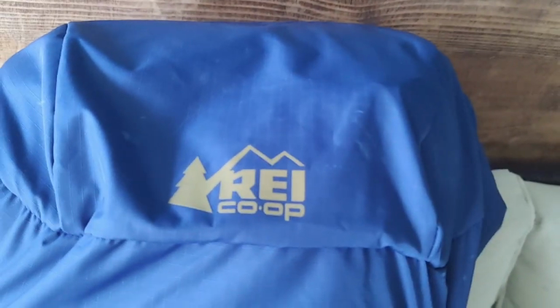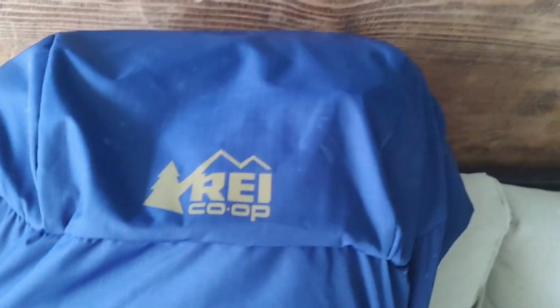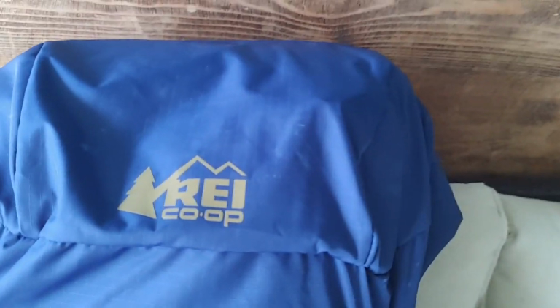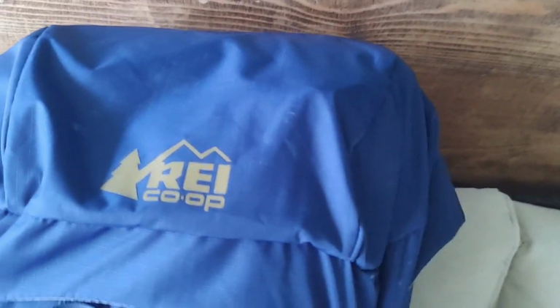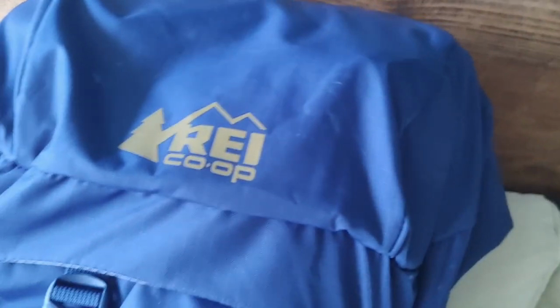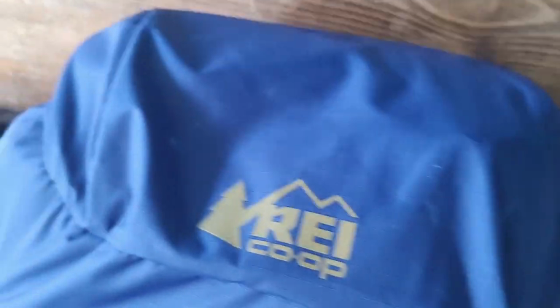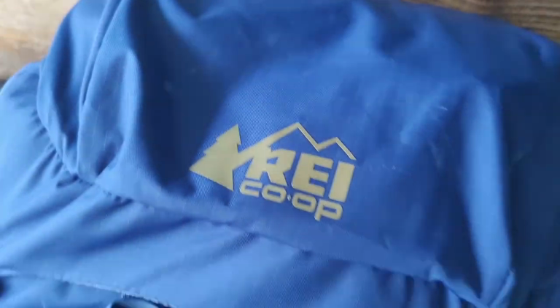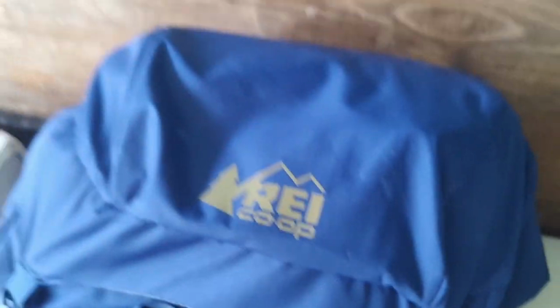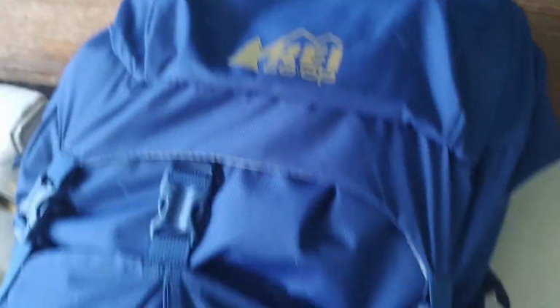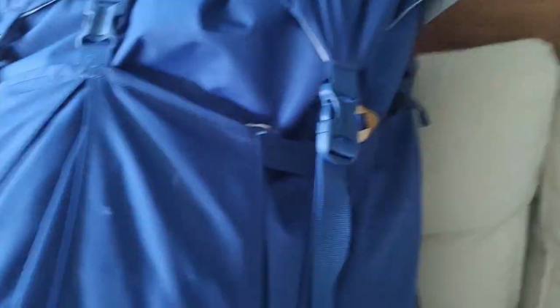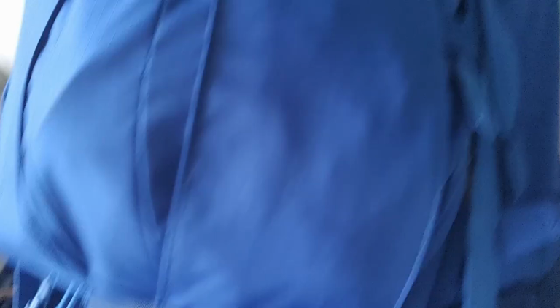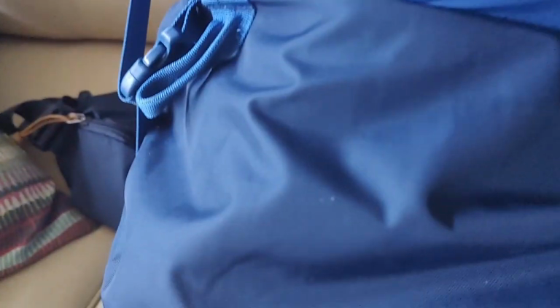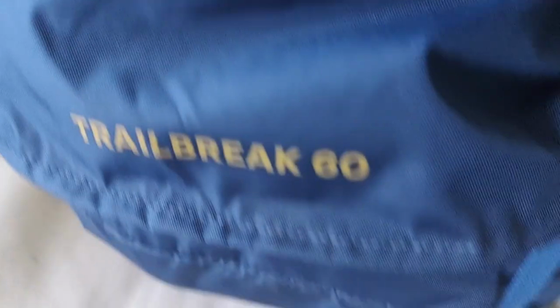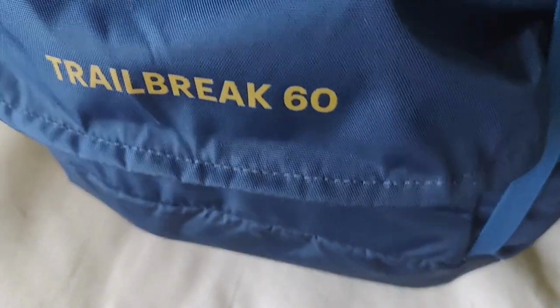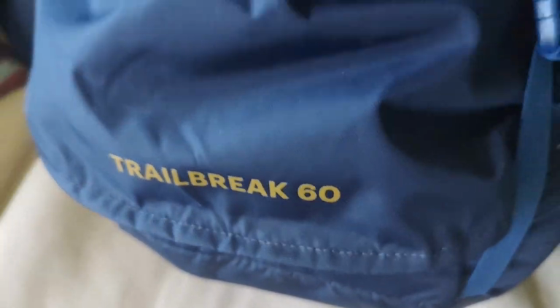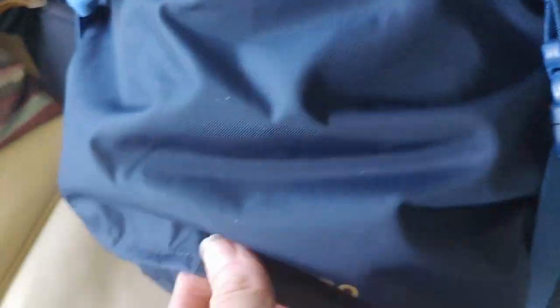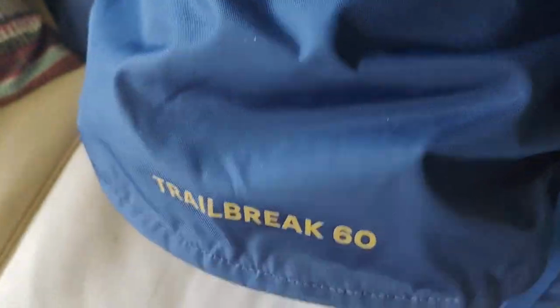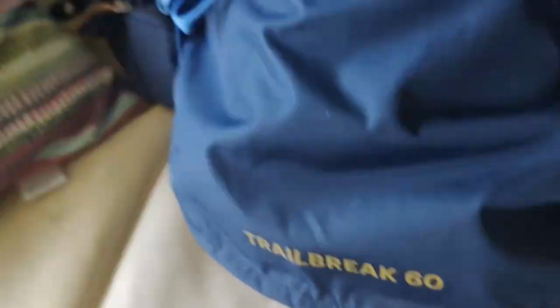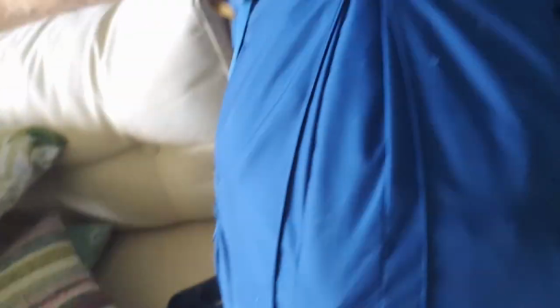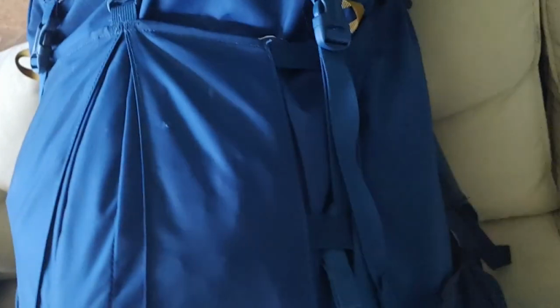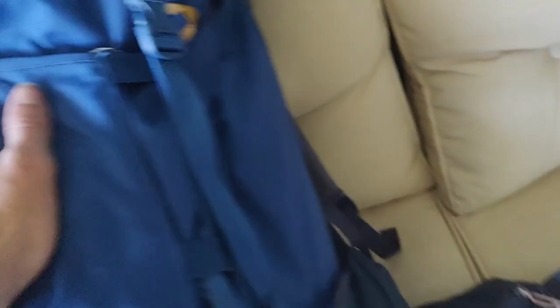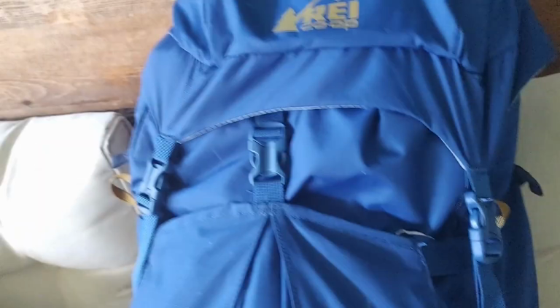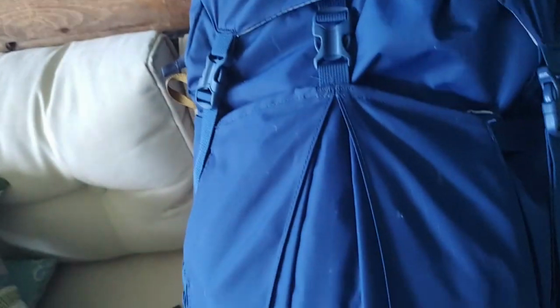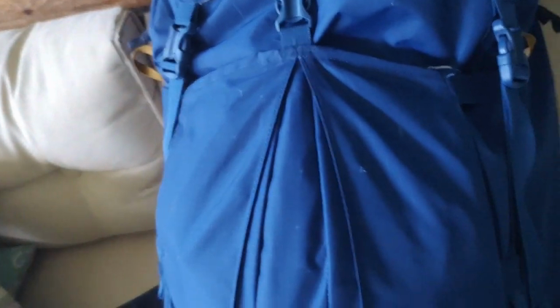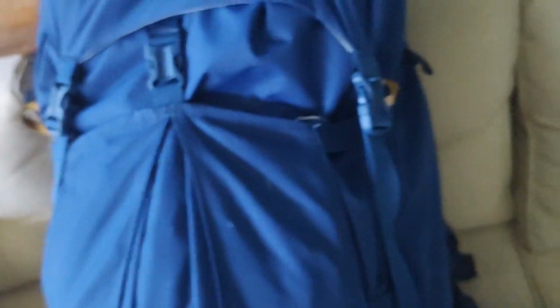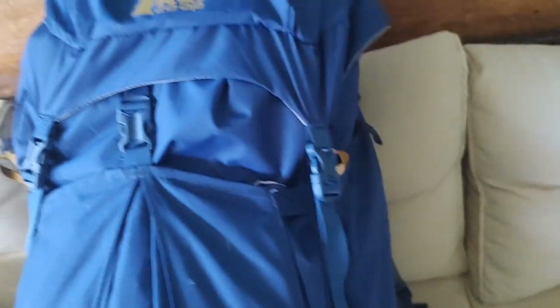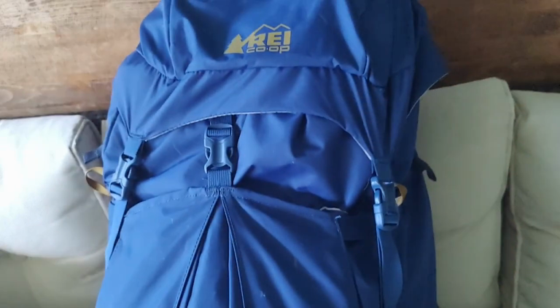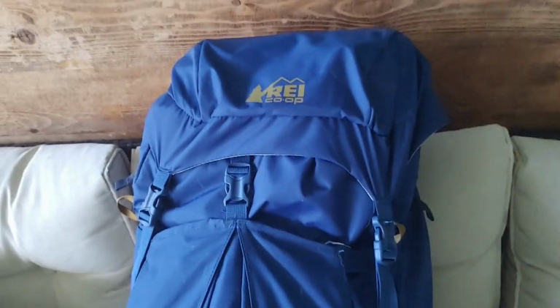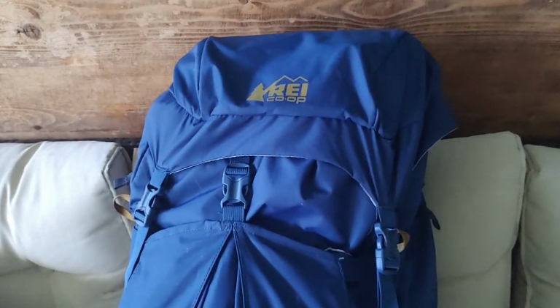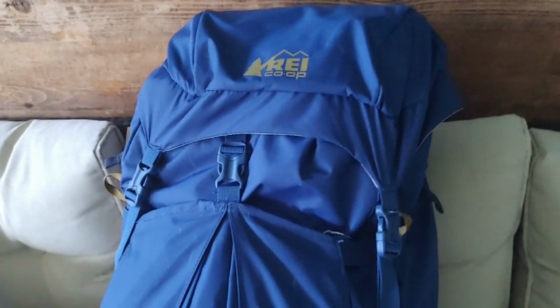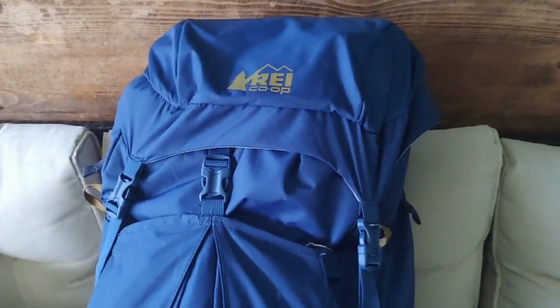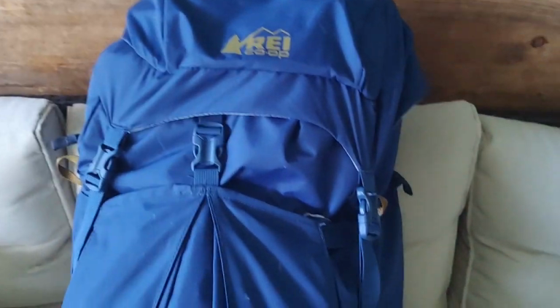It is an REI brand backpack — the Trailbreak 60, so it's a 60-liter pack. Without further ado, let's get into the gear list.